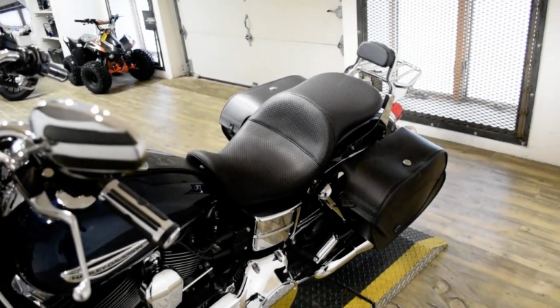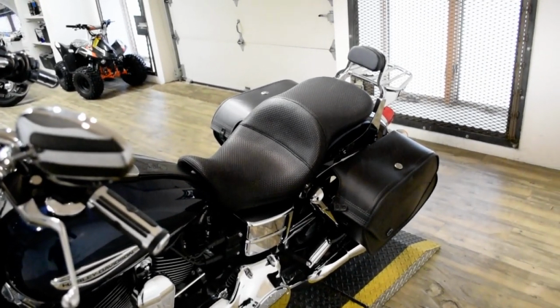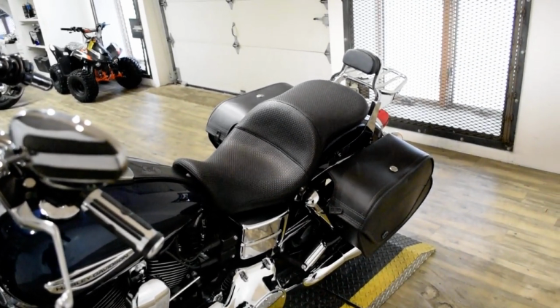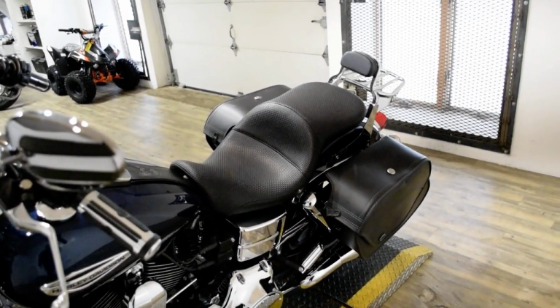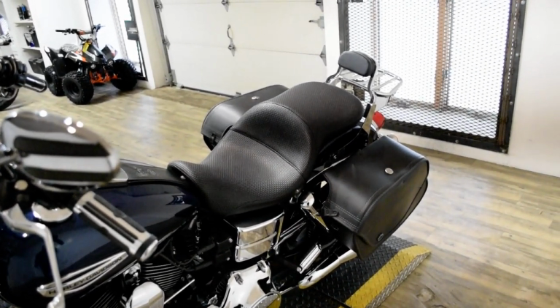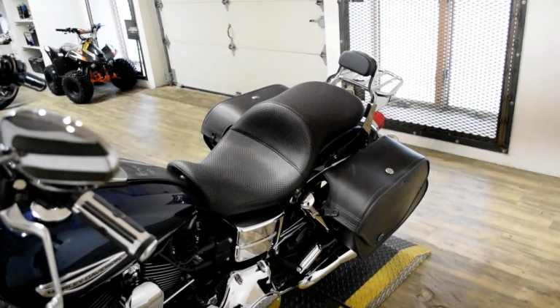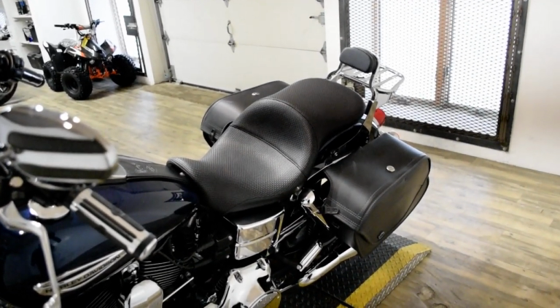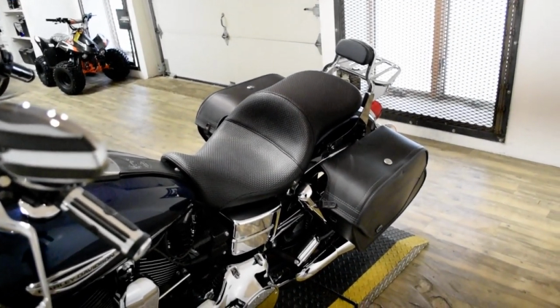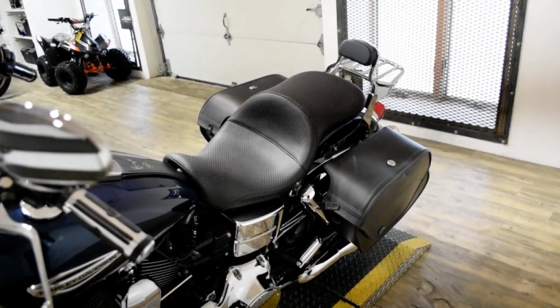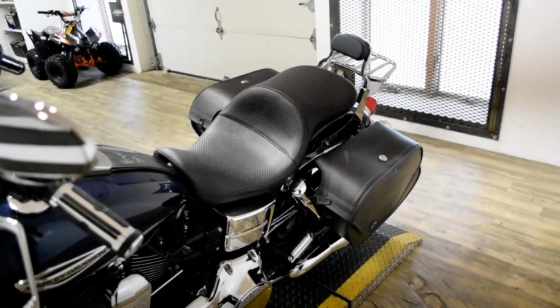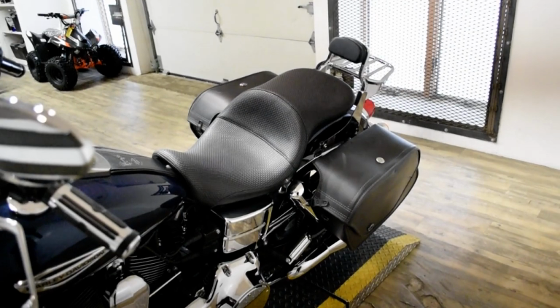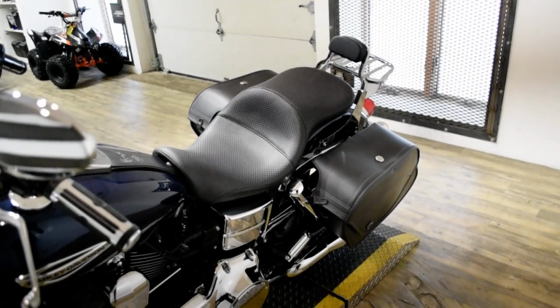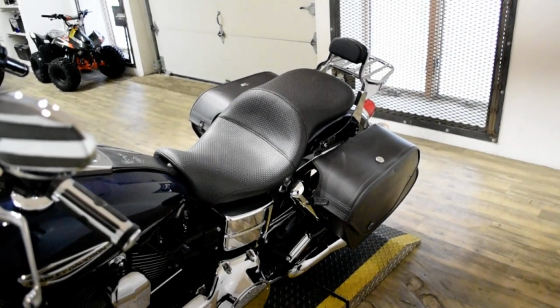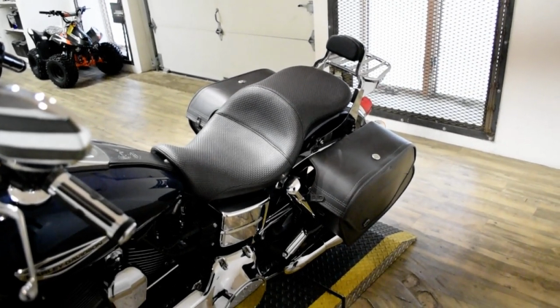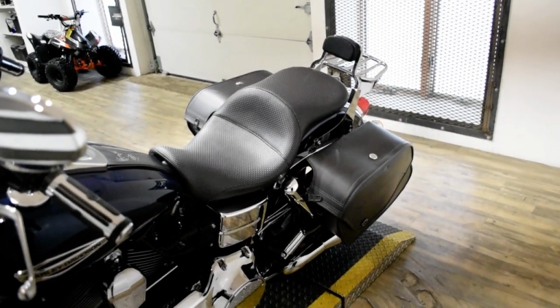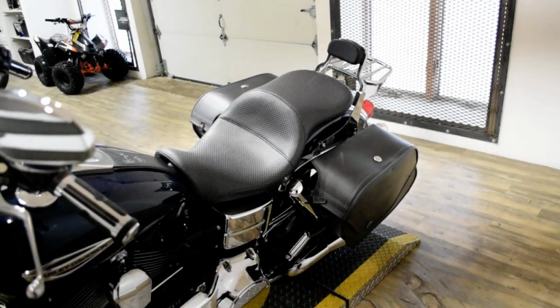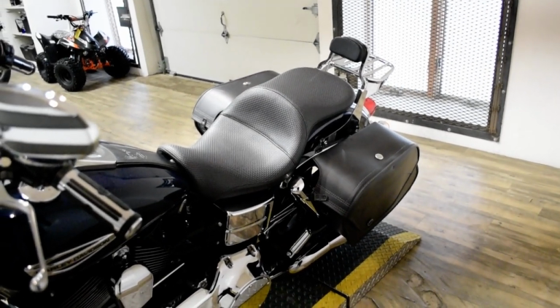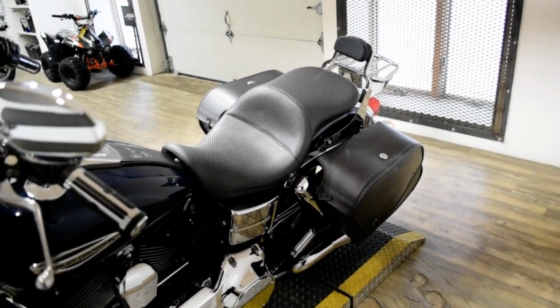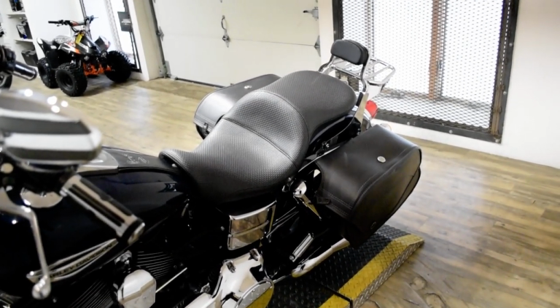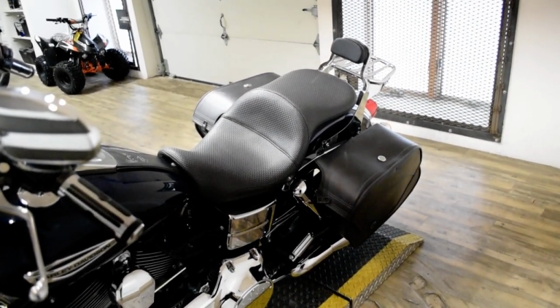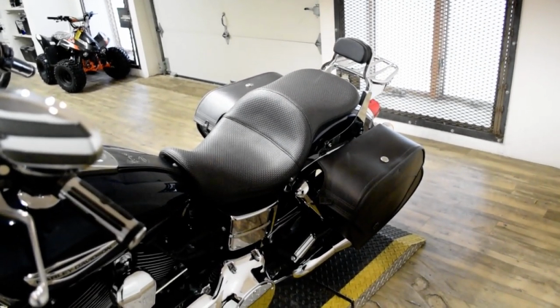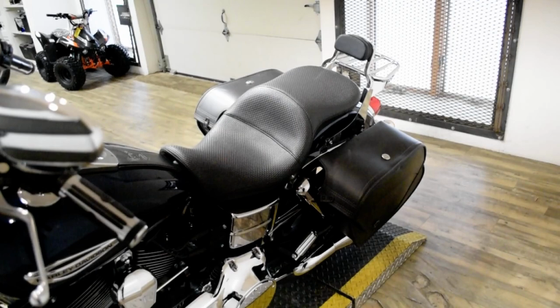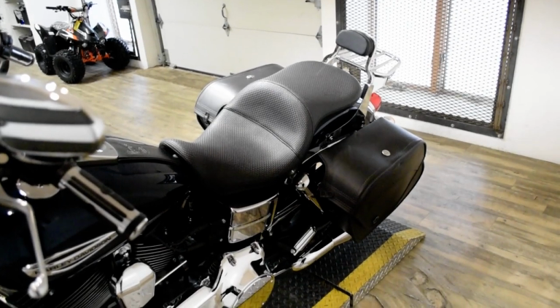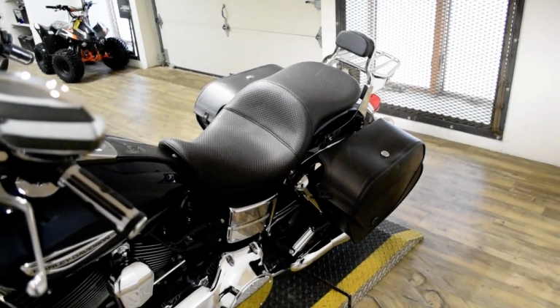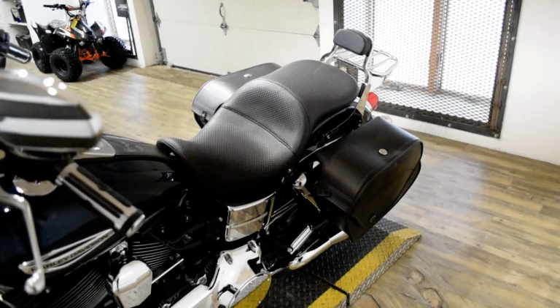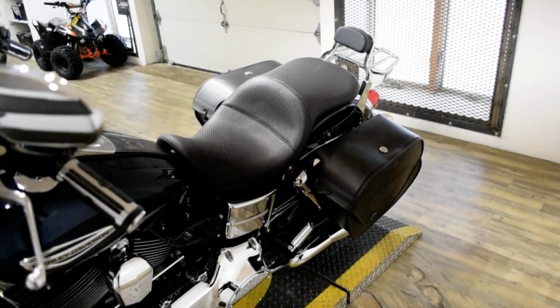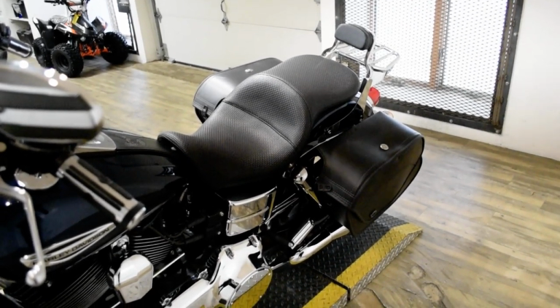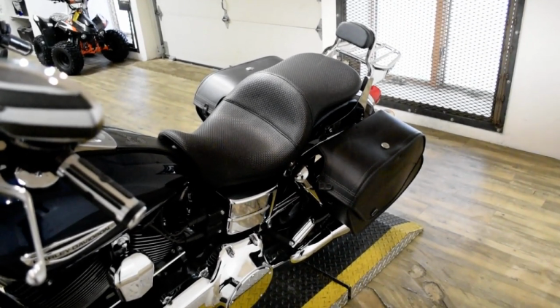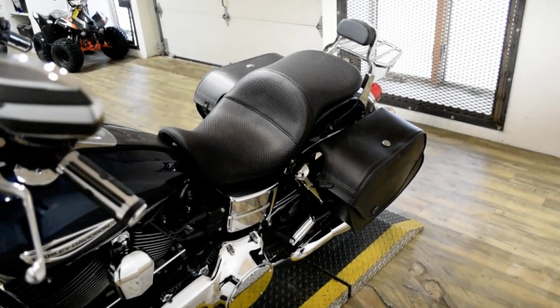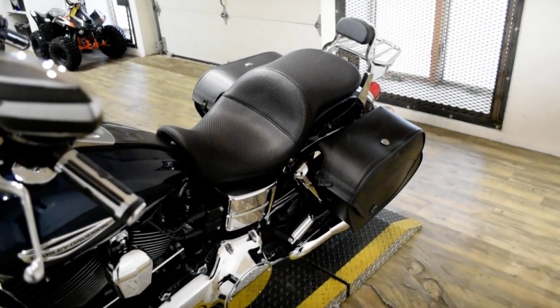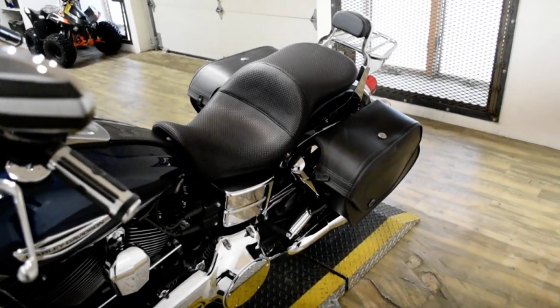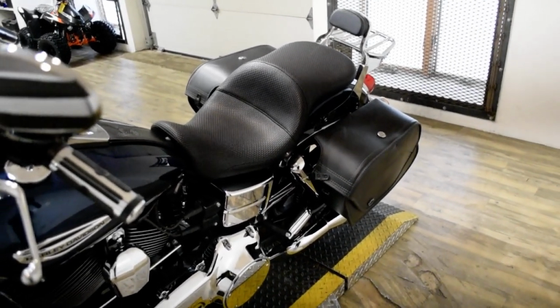This bike has been serviced and safety inspected and is ready for the road. It has the windshield, Vance 9's exhaust, Viking bags, aftermarket seat, the passenger backrest, the luggage rack, and braided lines.